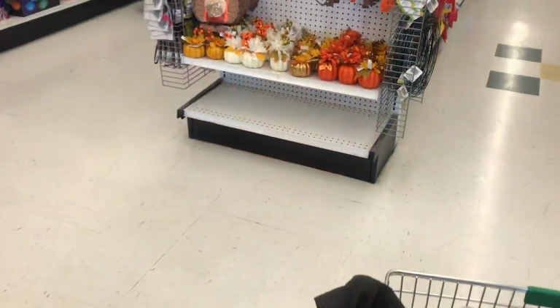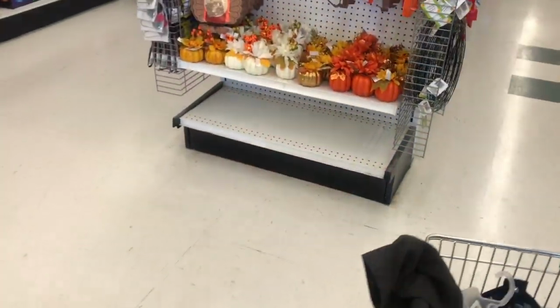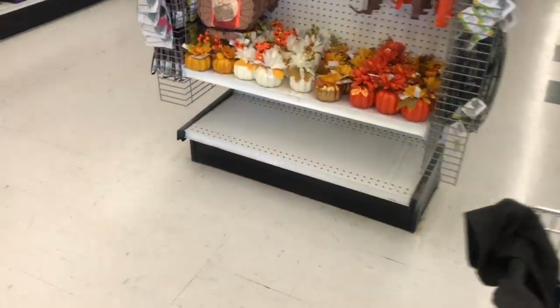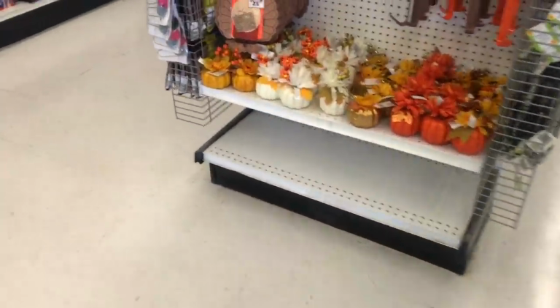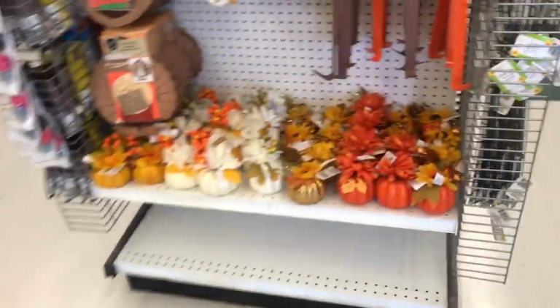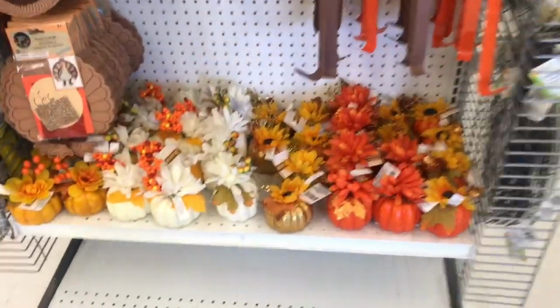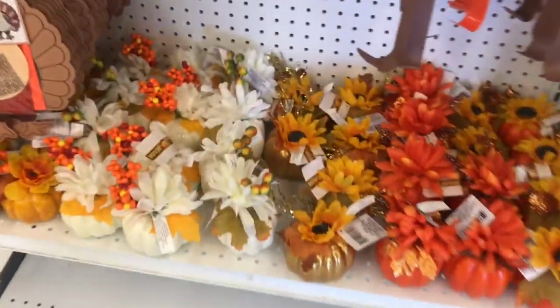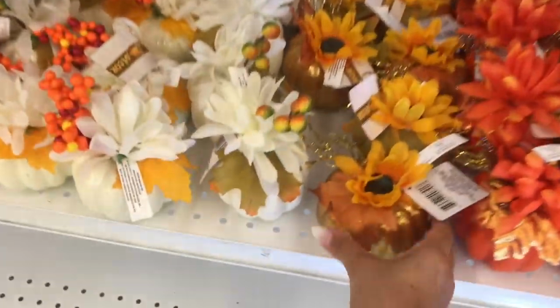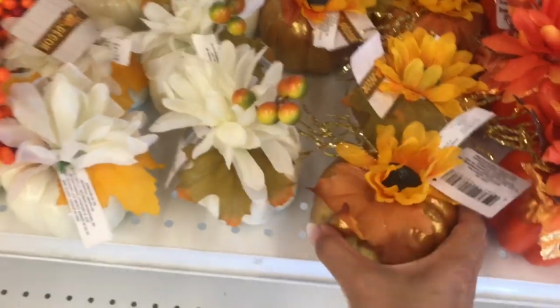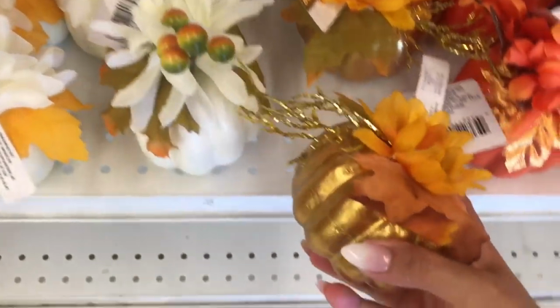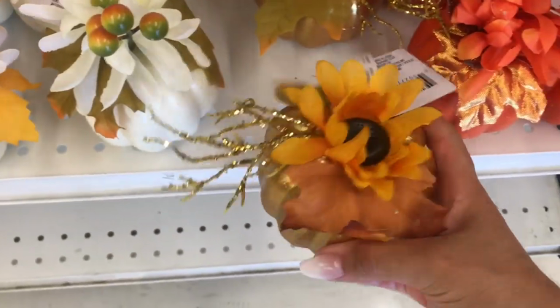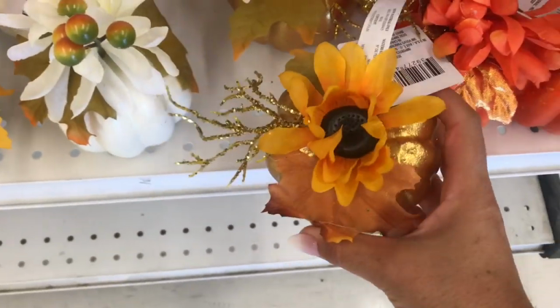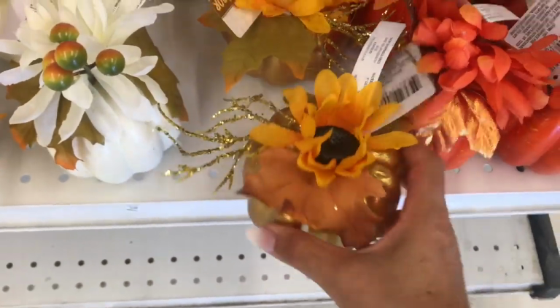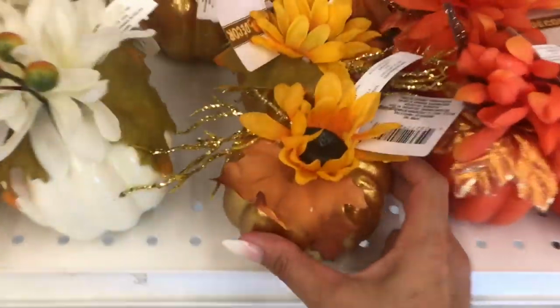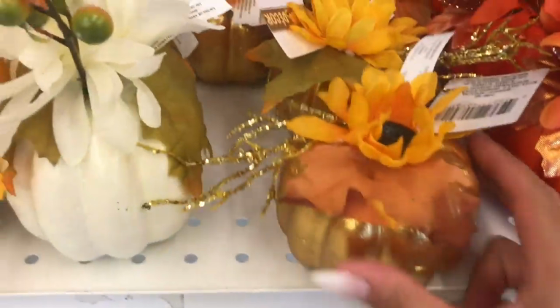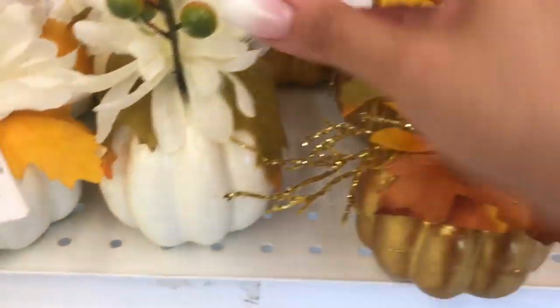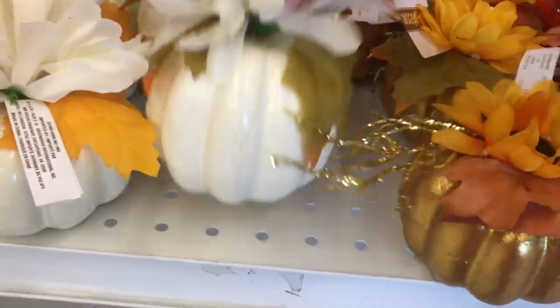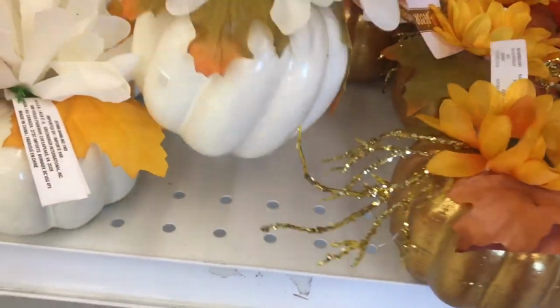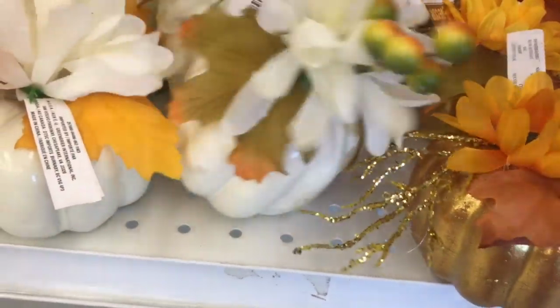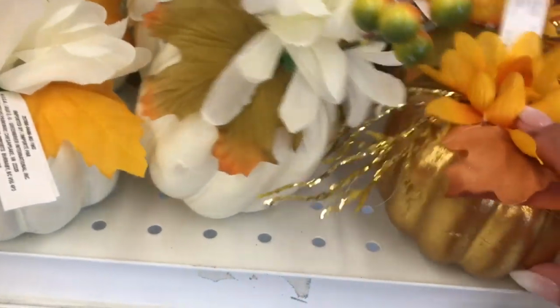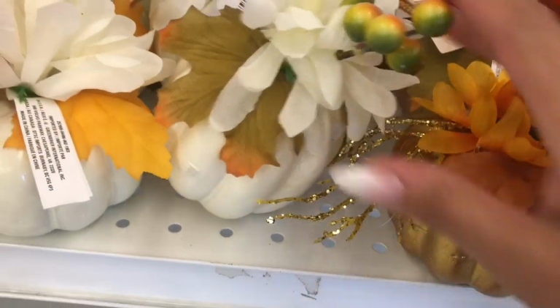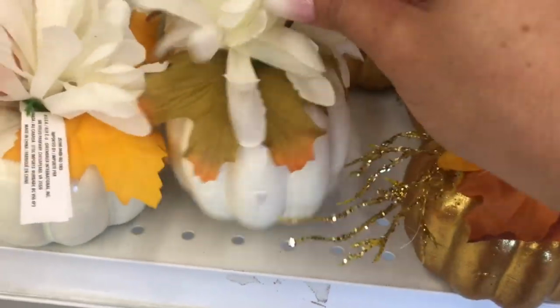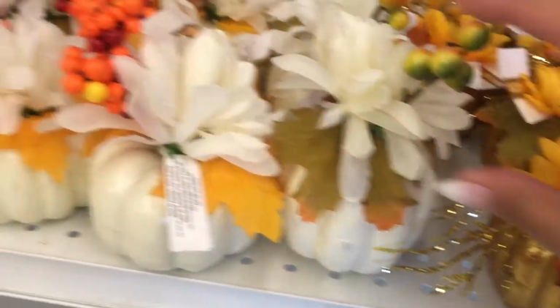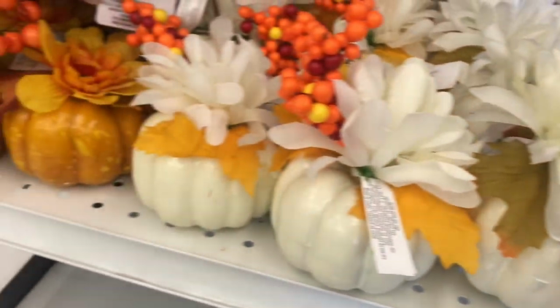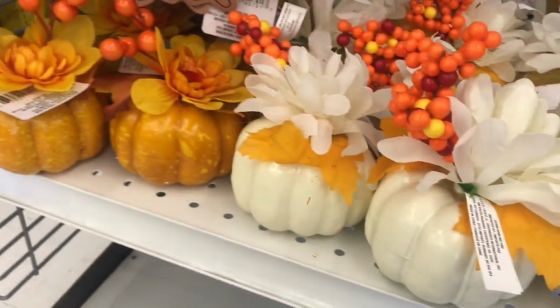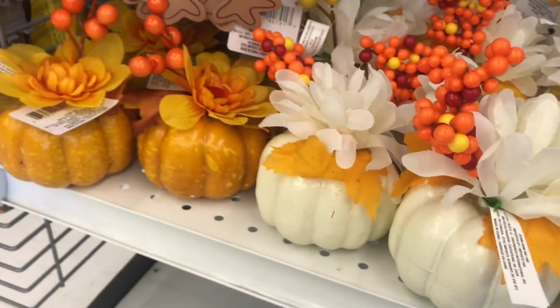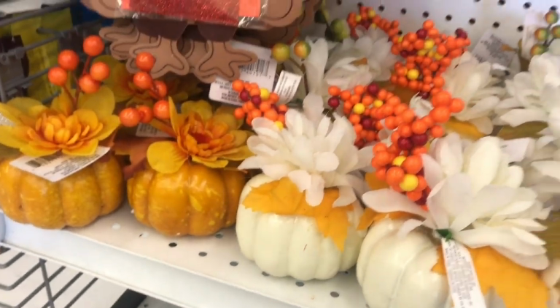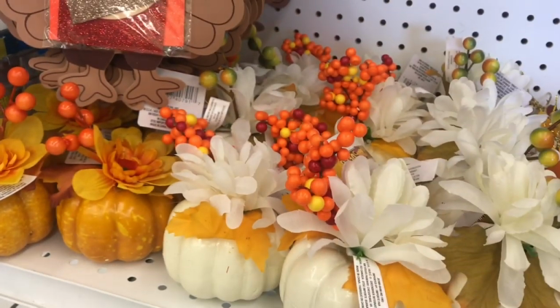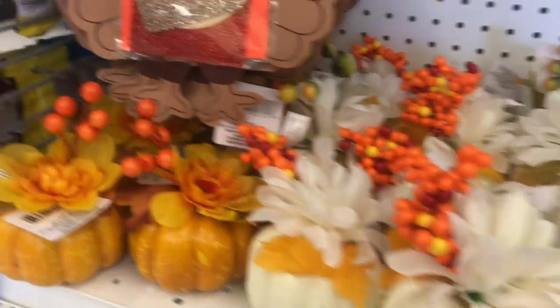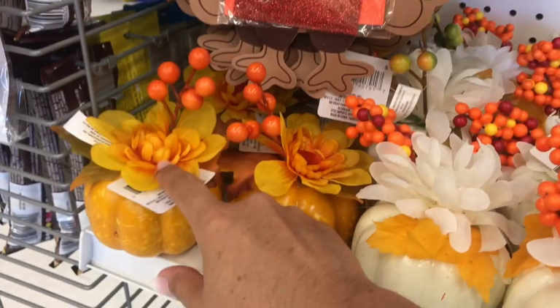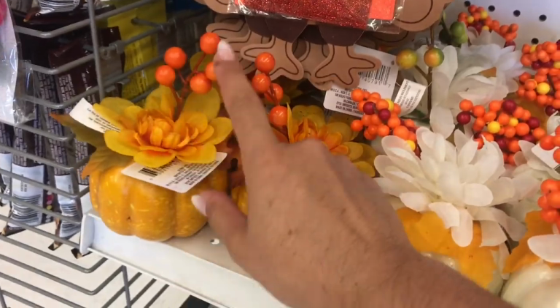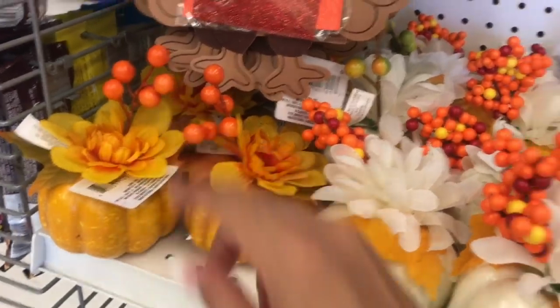I came to see if there are any of the little velvet pumpkins, but there aren't. There are these little guys here but they're not really my style for fall, so I'm going to have to easily pass on these. But I will be looking for the little fabric ones.